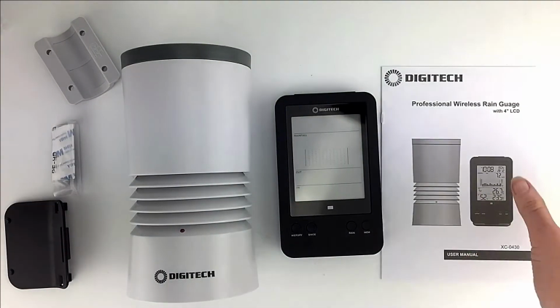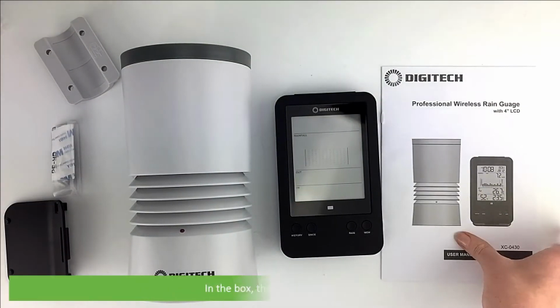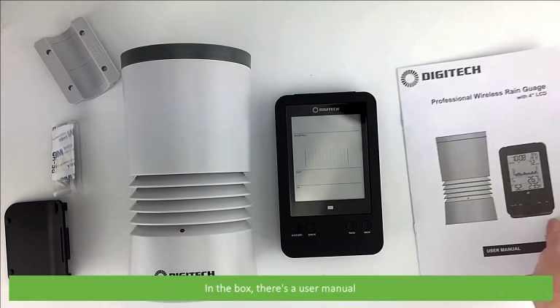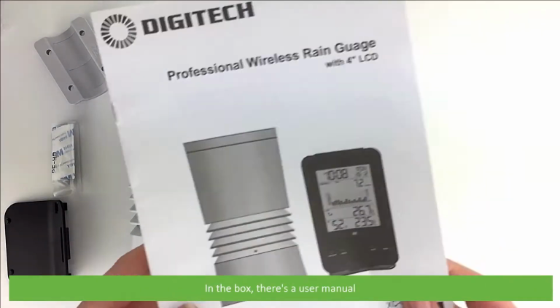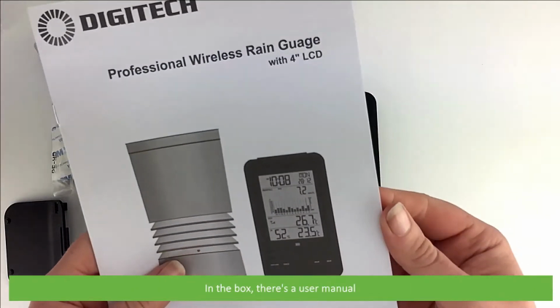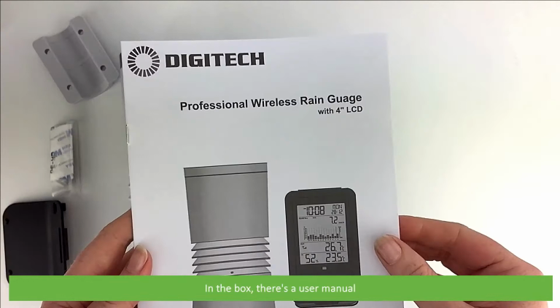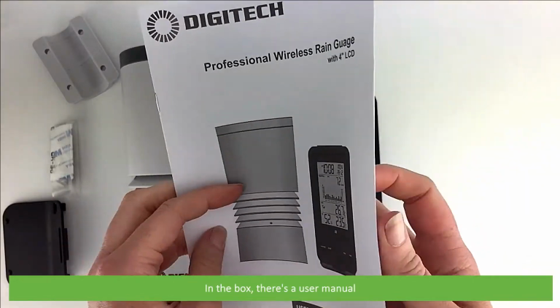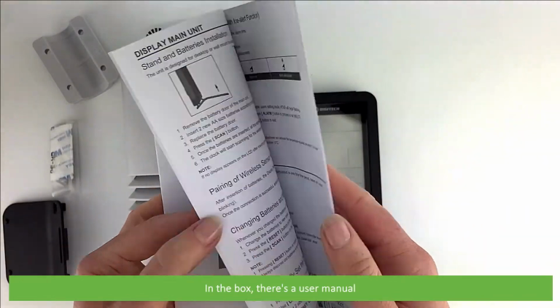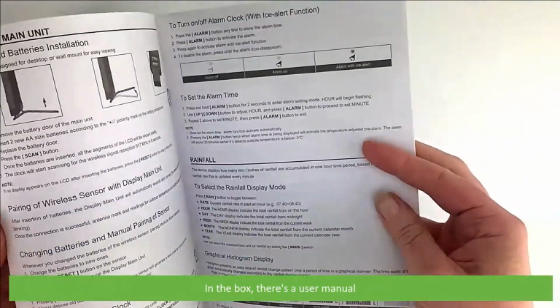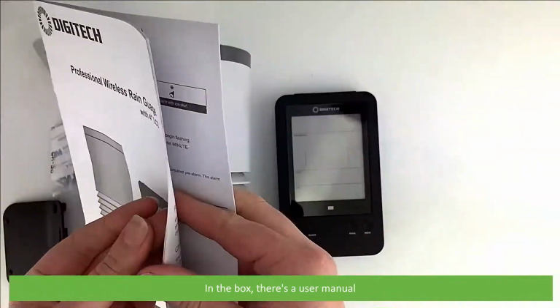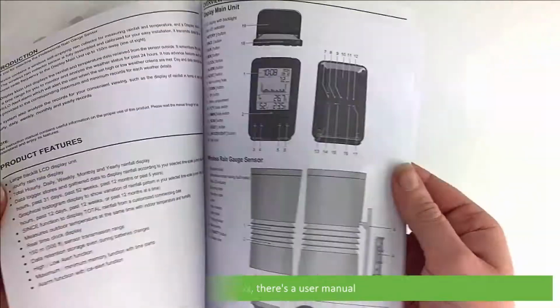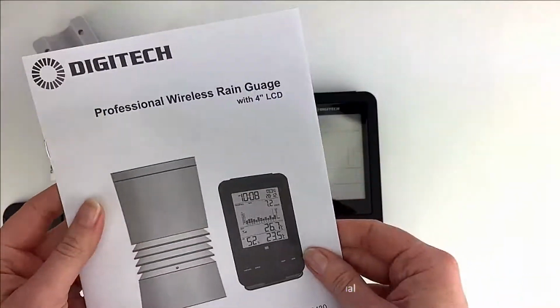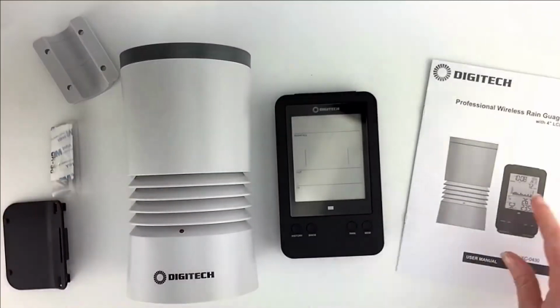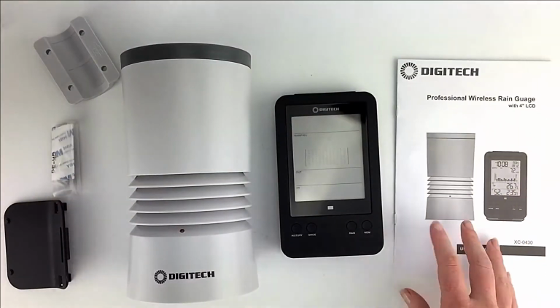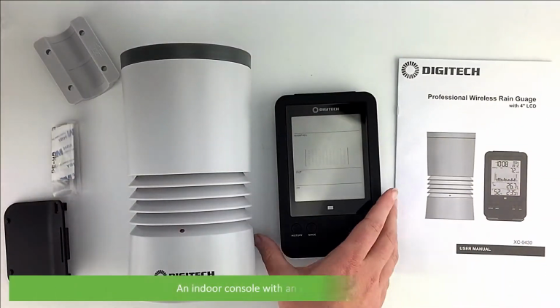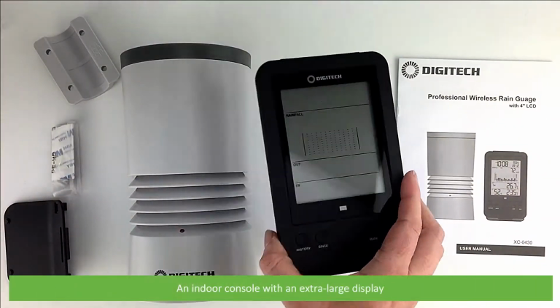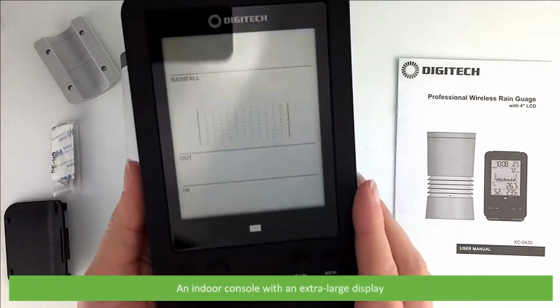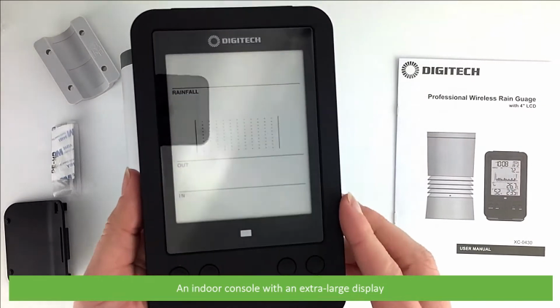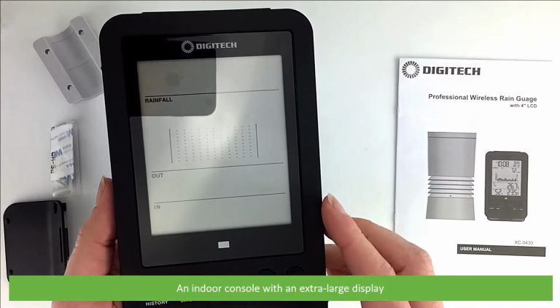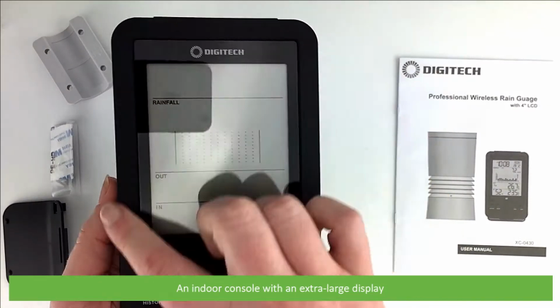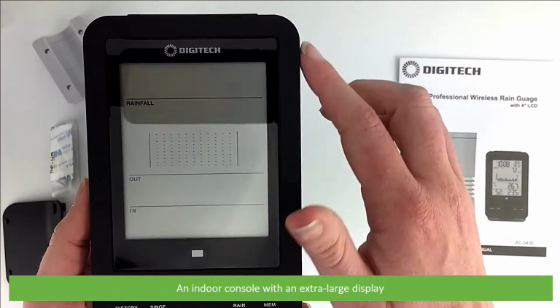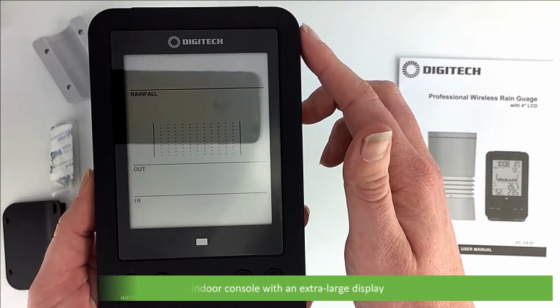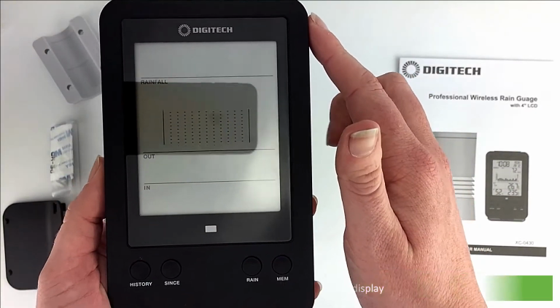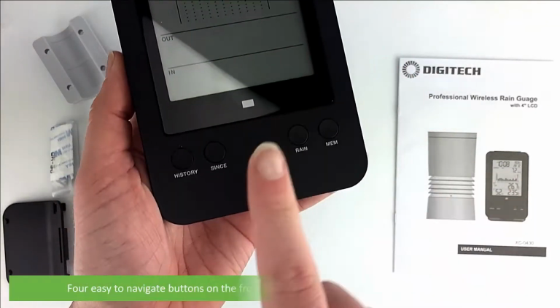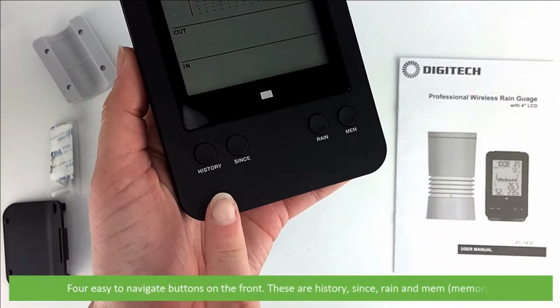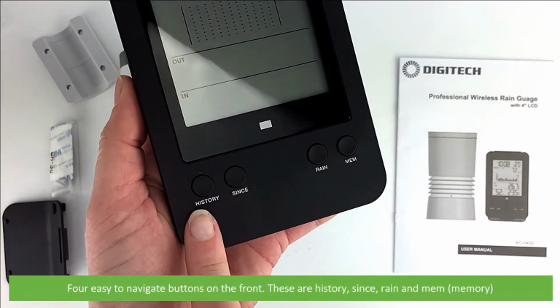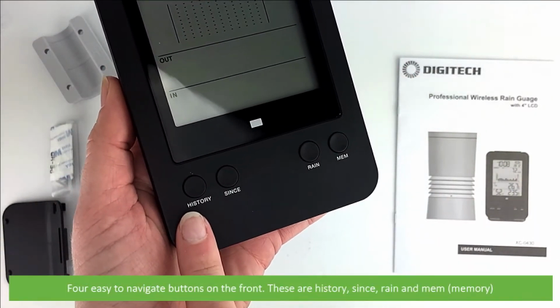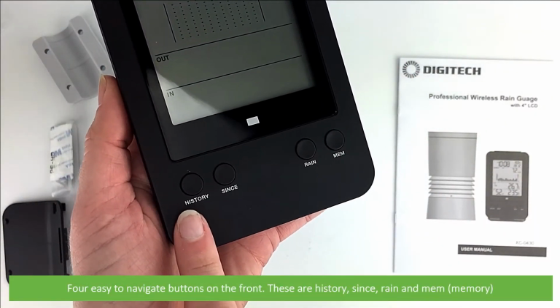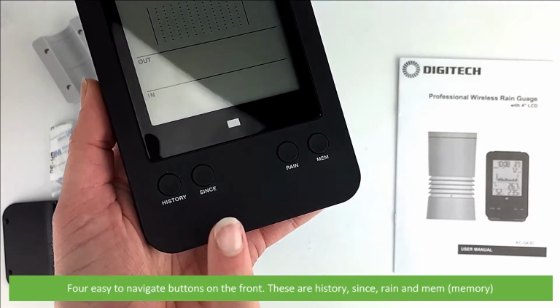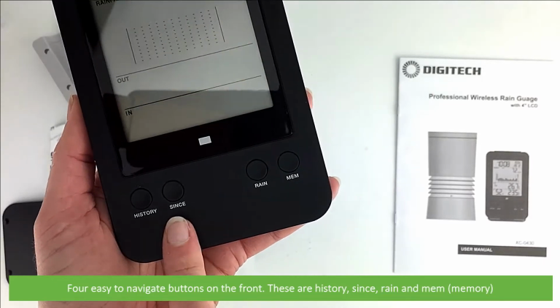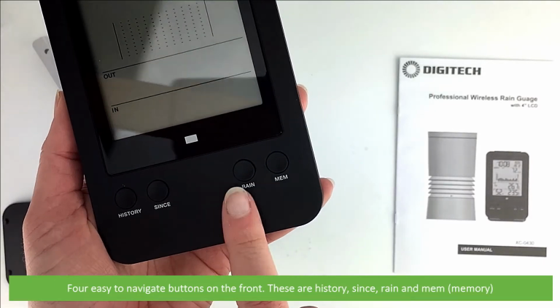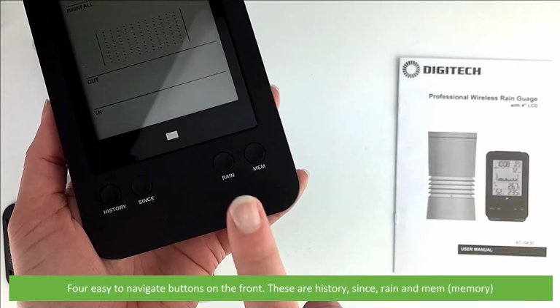In the box there's a user manual, an indoor console with an extra large display, and four easy to navigate buttons on the front — these are history, since, rain and memory.